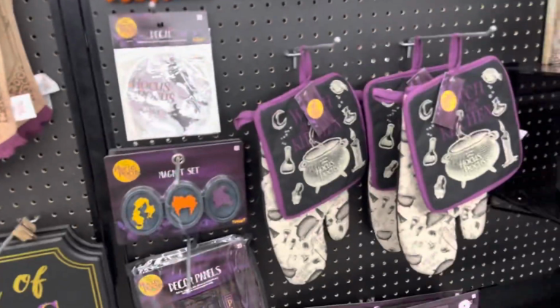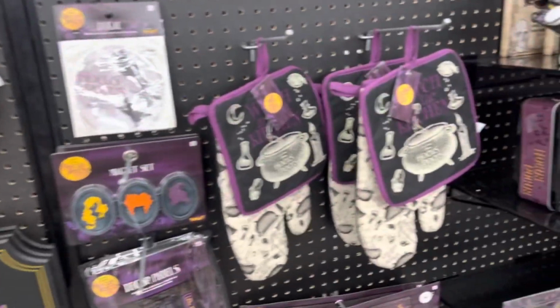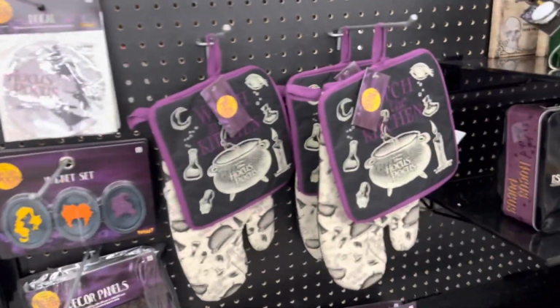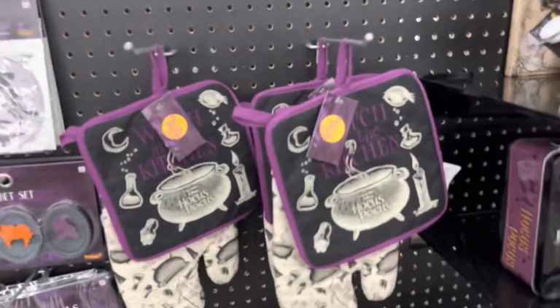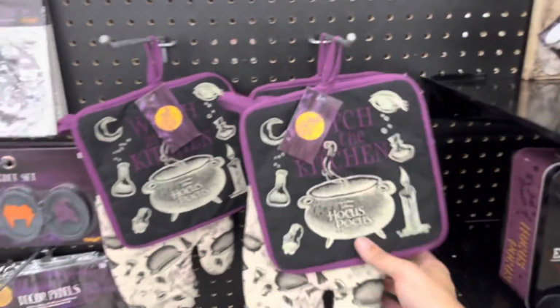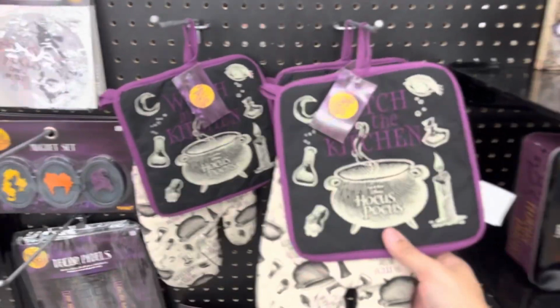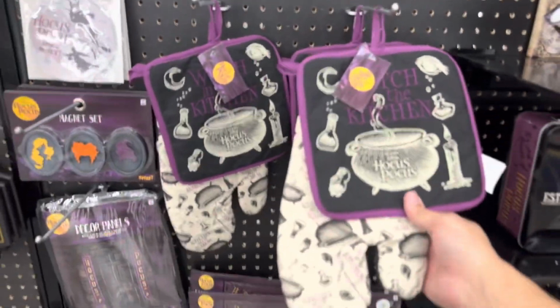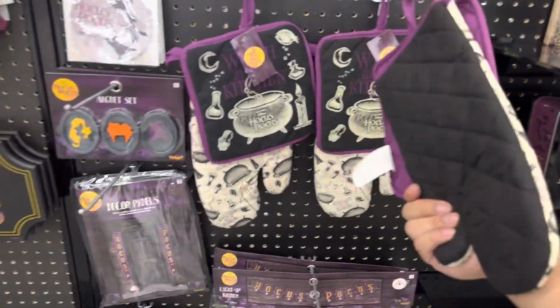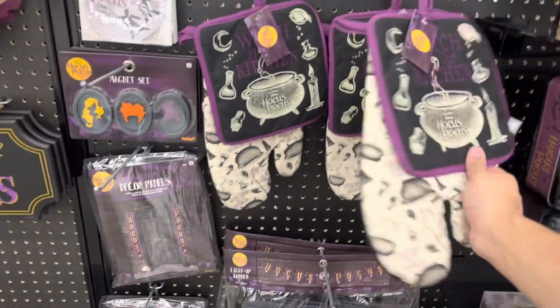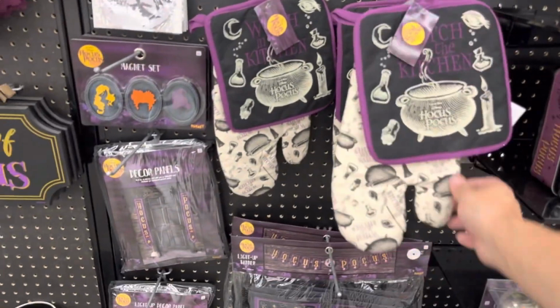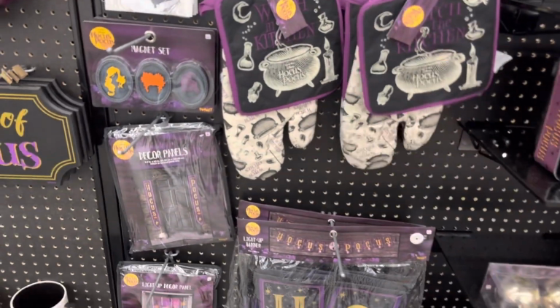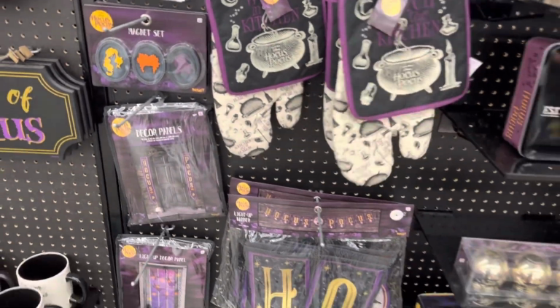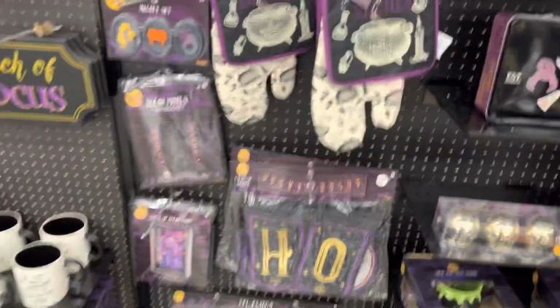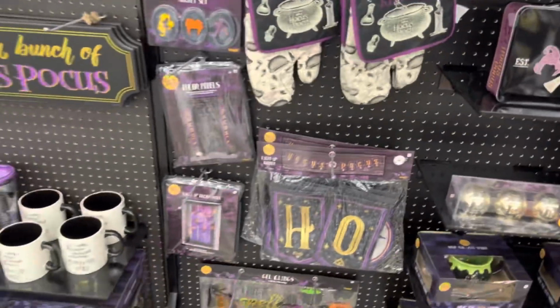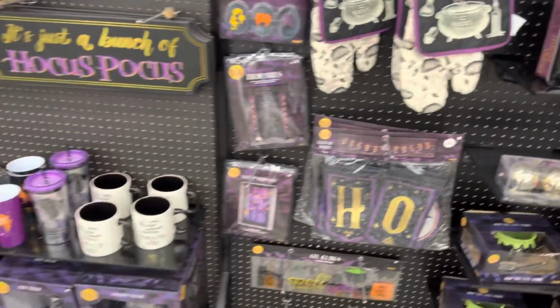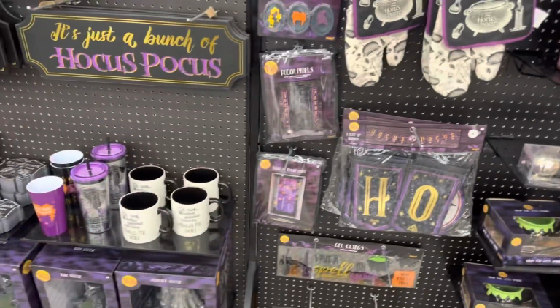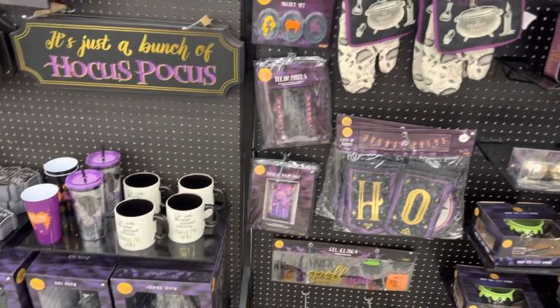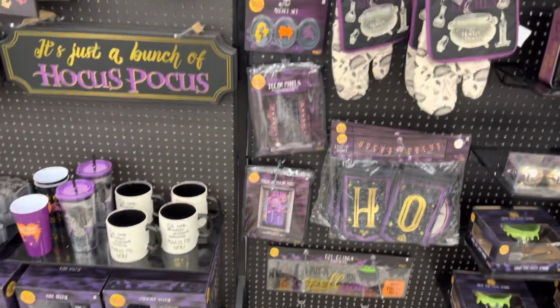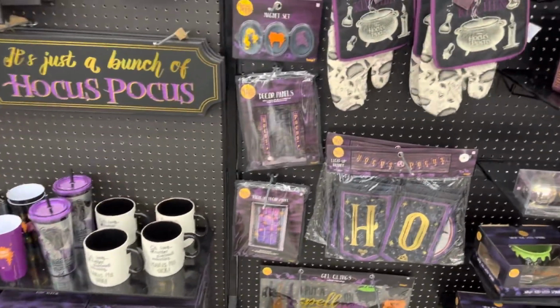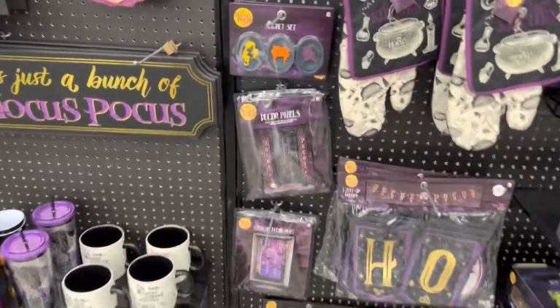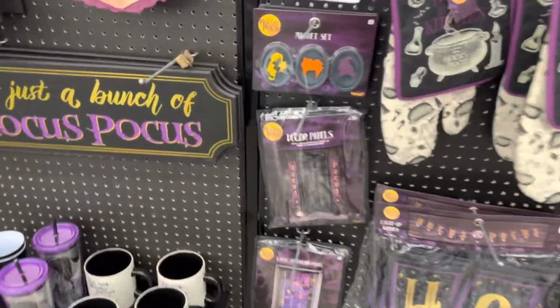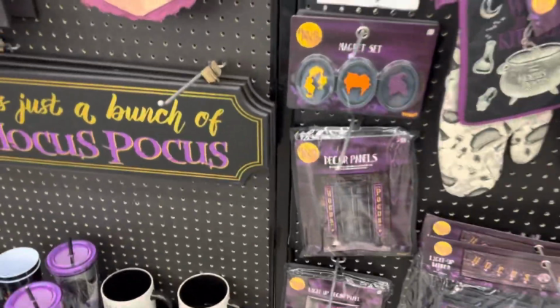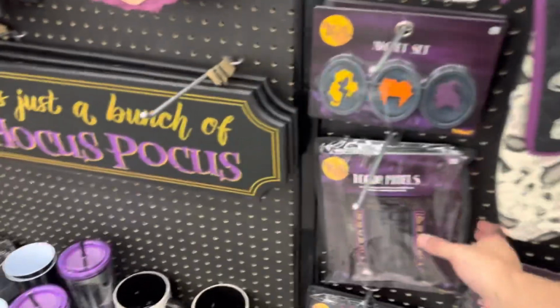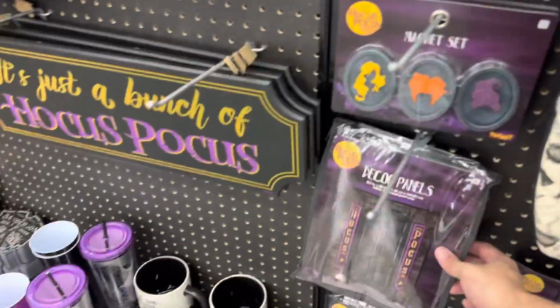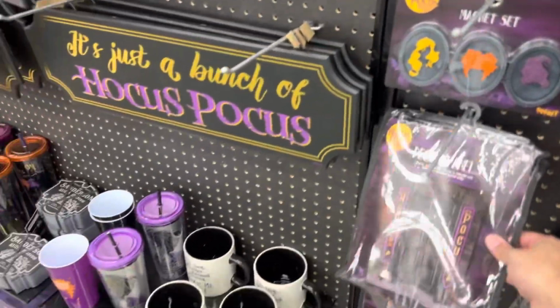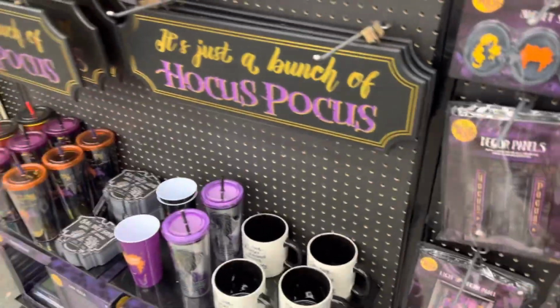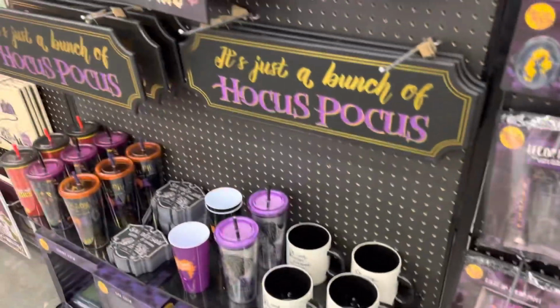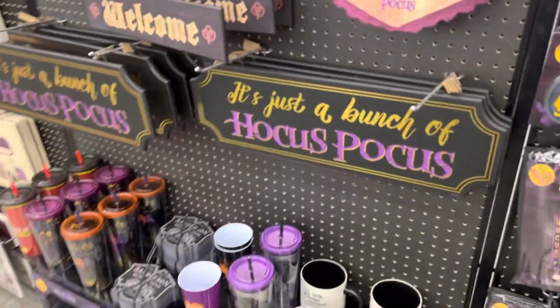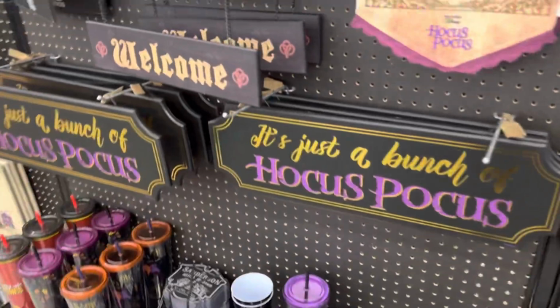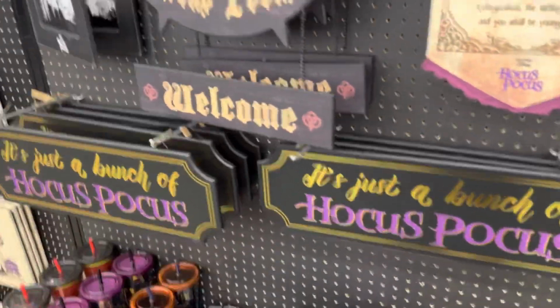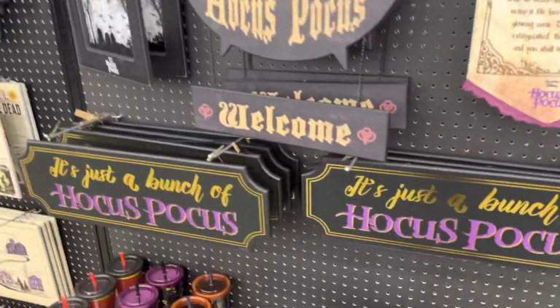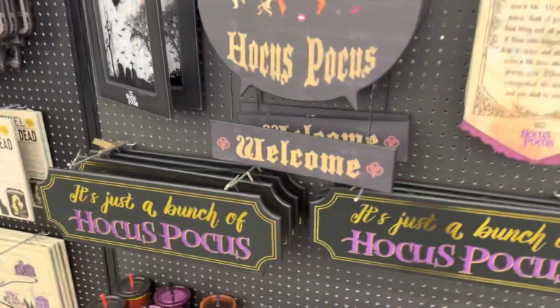Oh, this is so cute! Hocus Pocus - that's cute, it's just a bunch of Hocus Pocus items.